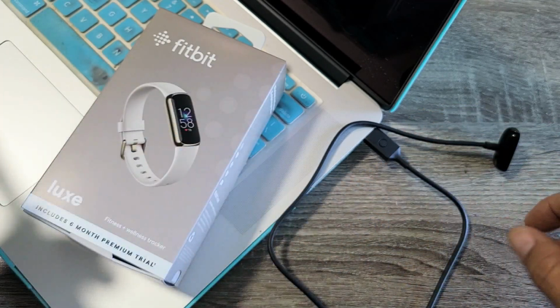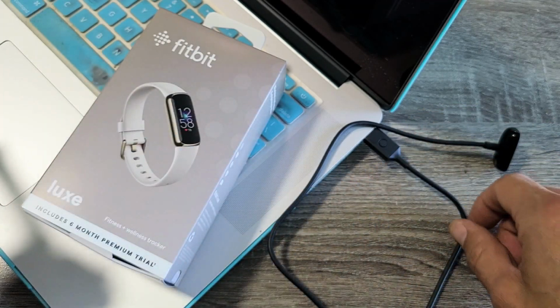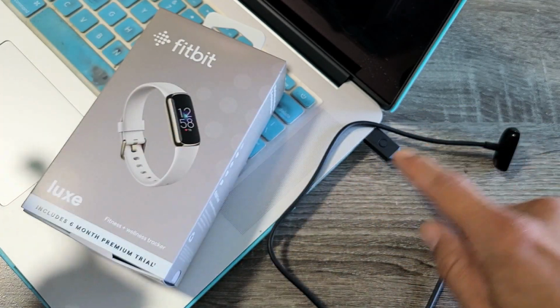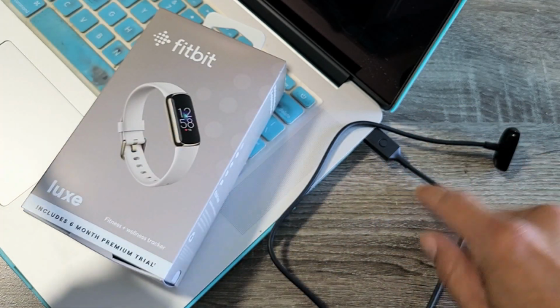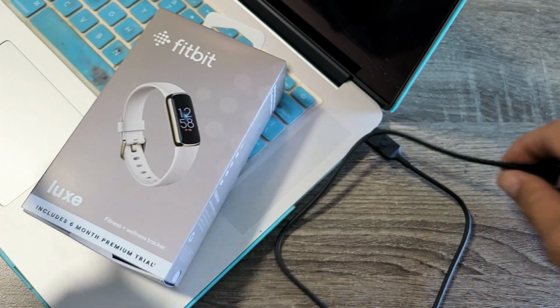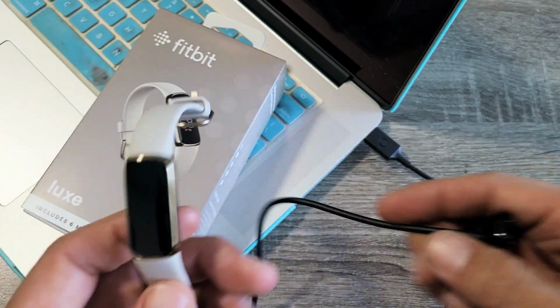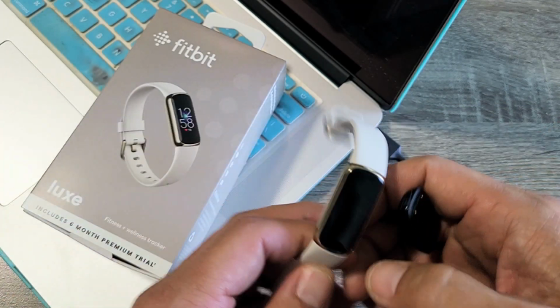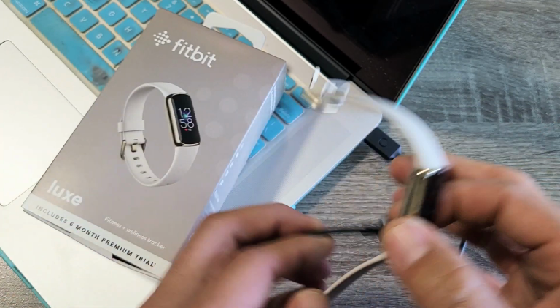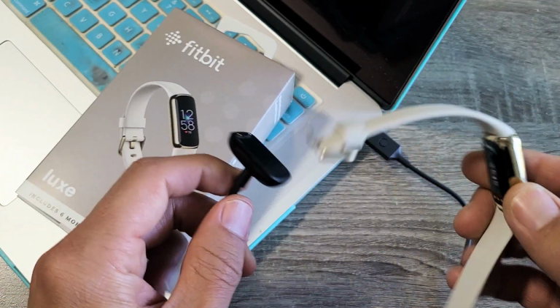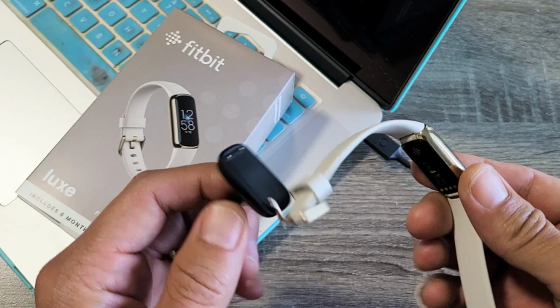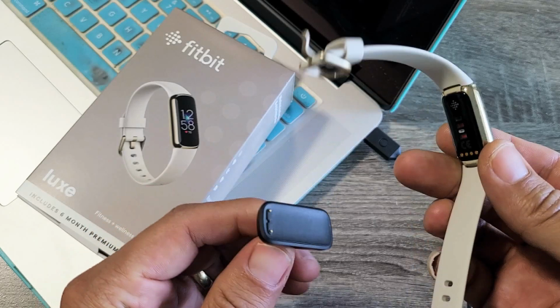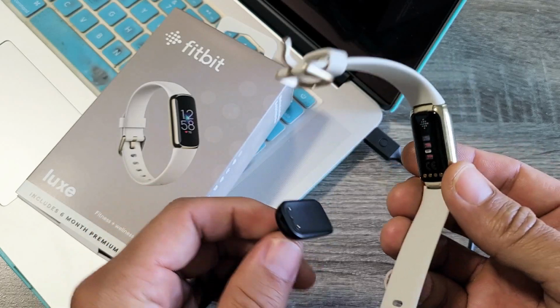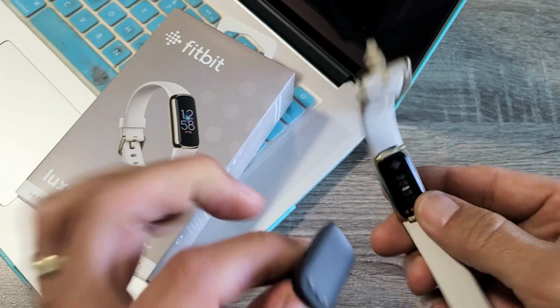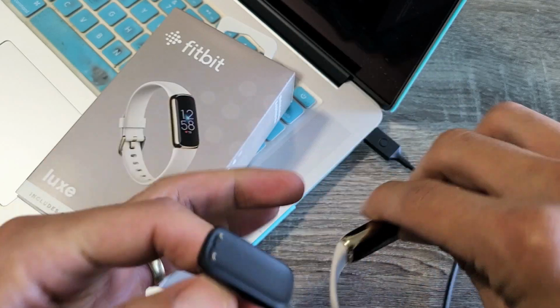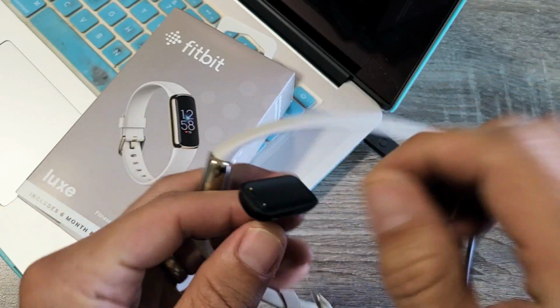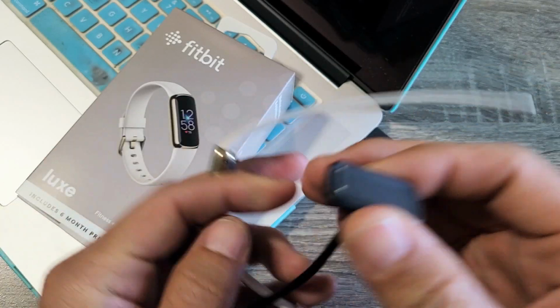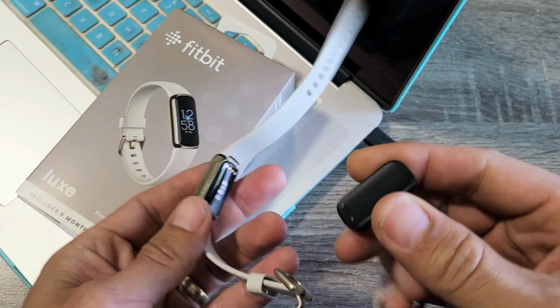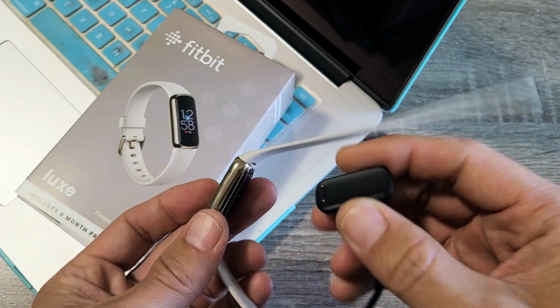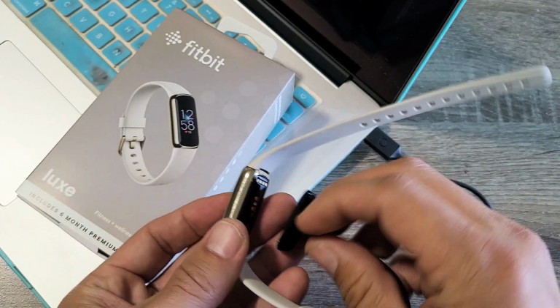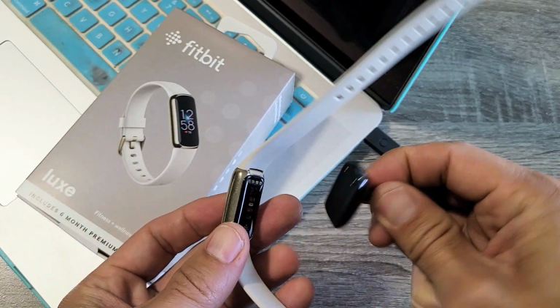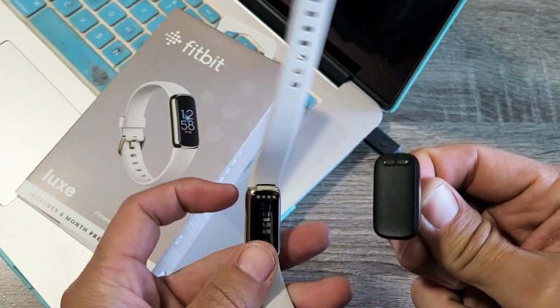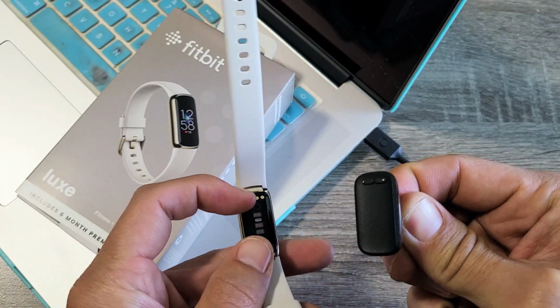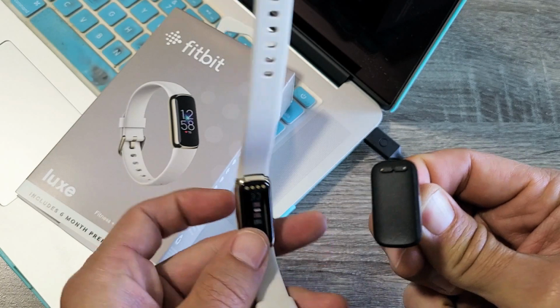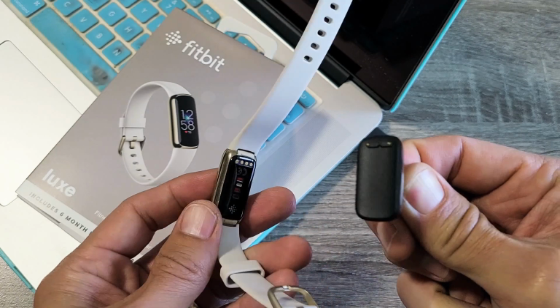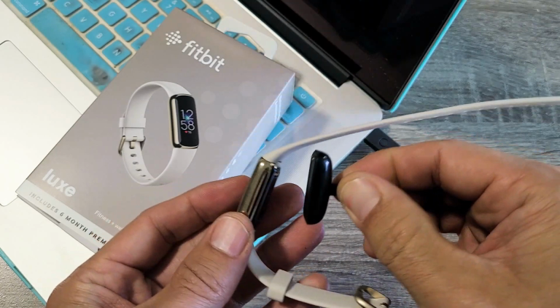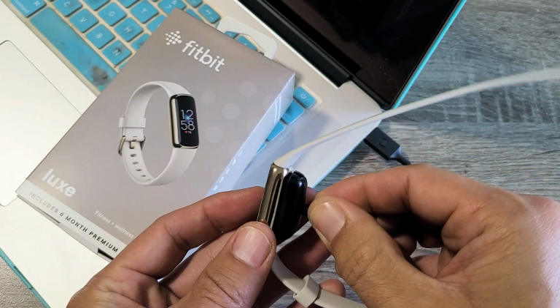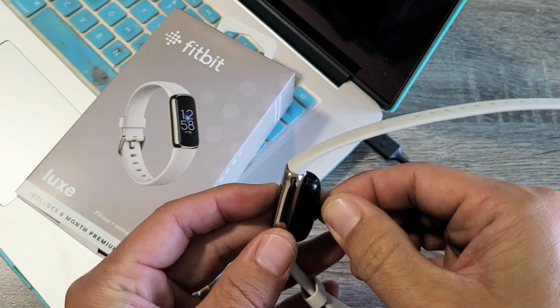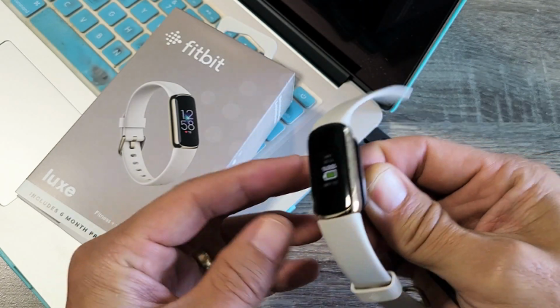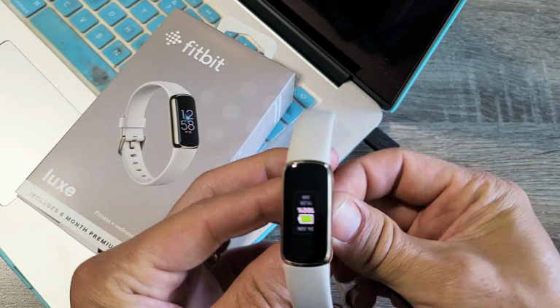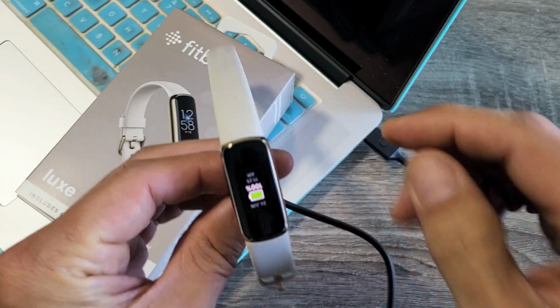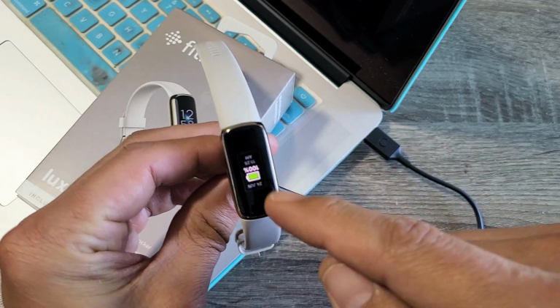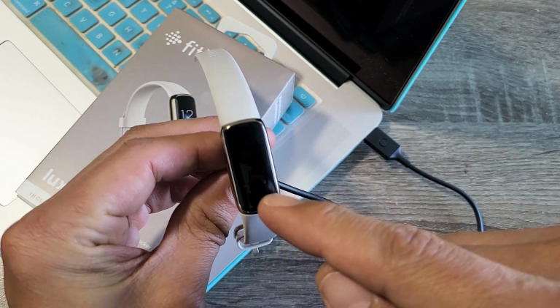Go ahead and plug in your charging cable and then attach it to the tracker. Make sure the gold pin aligns to the gold pin here. So I'm going to put it in just like this. Okay, so it's charging now.